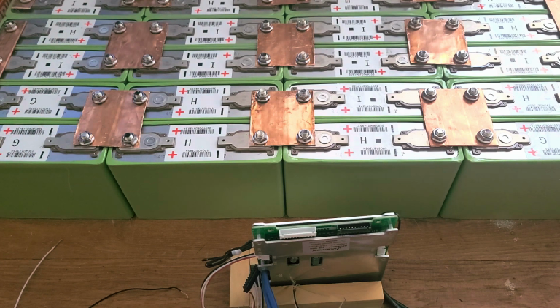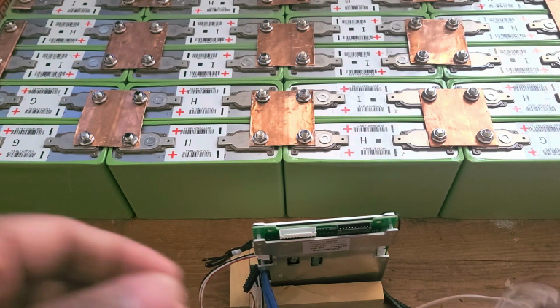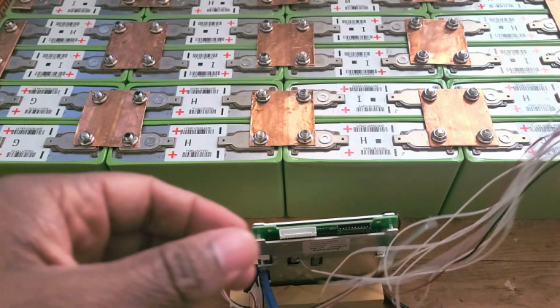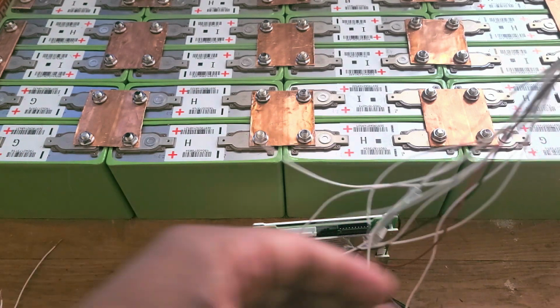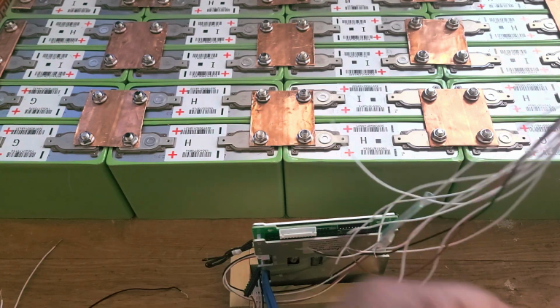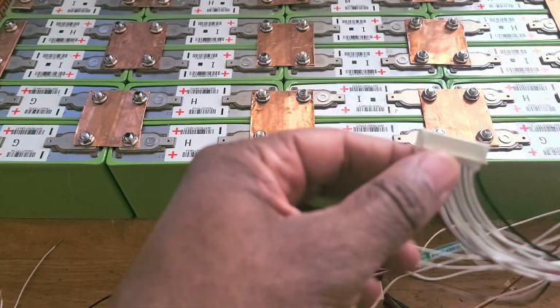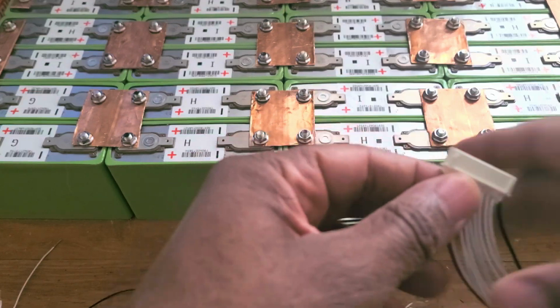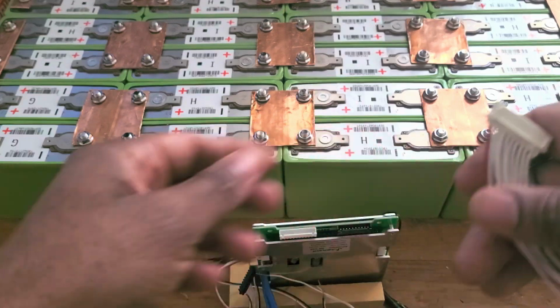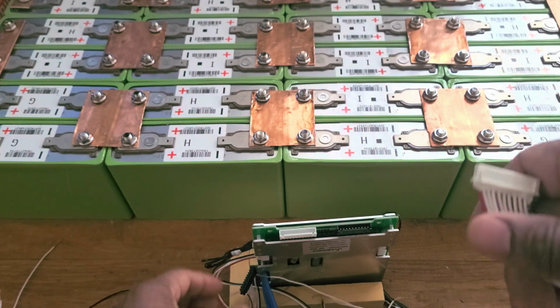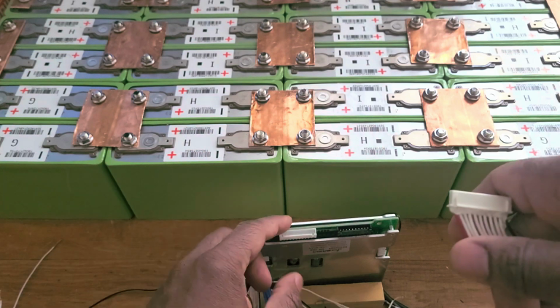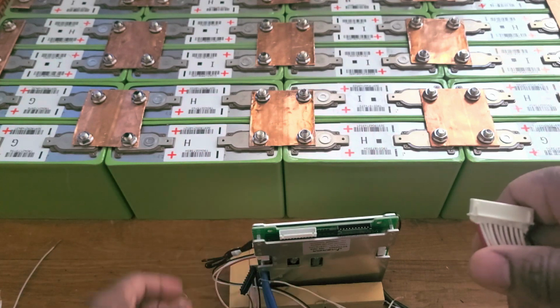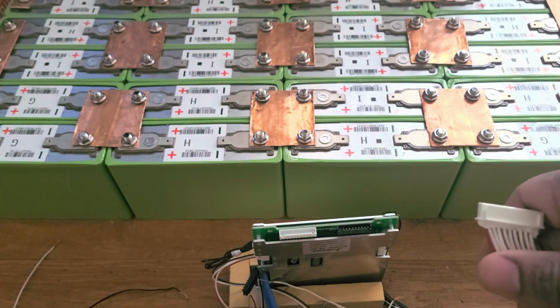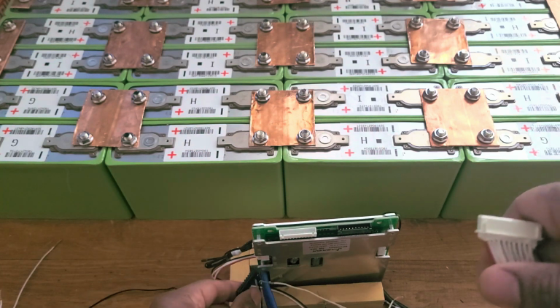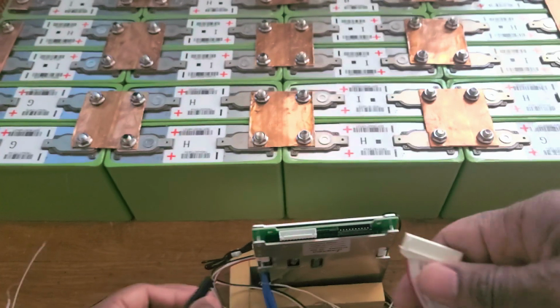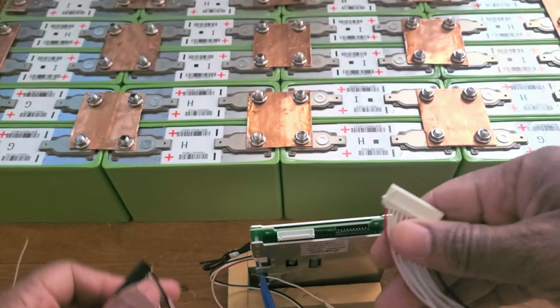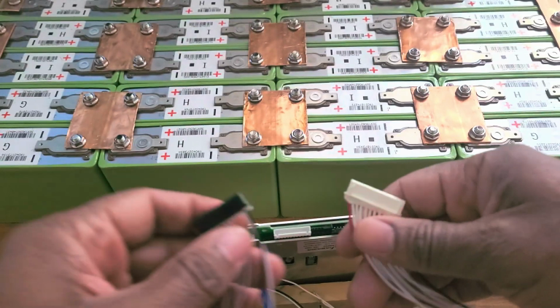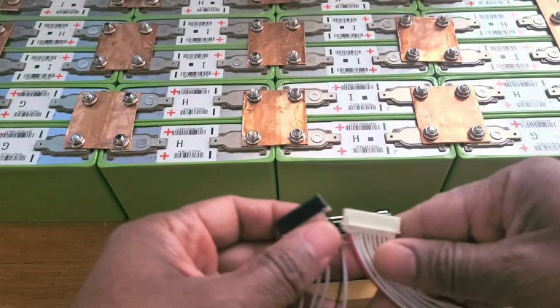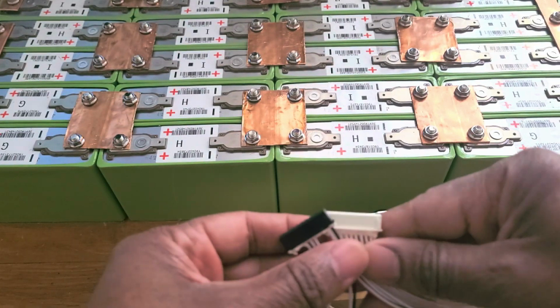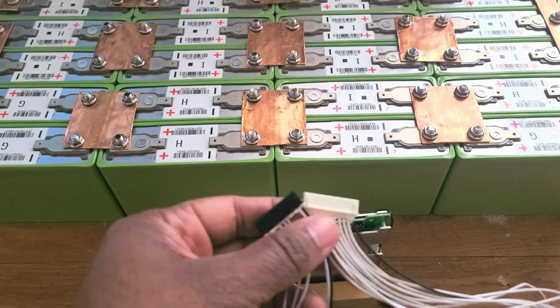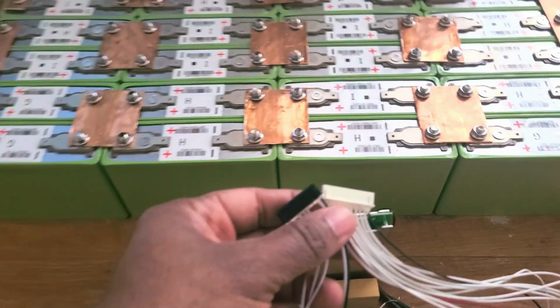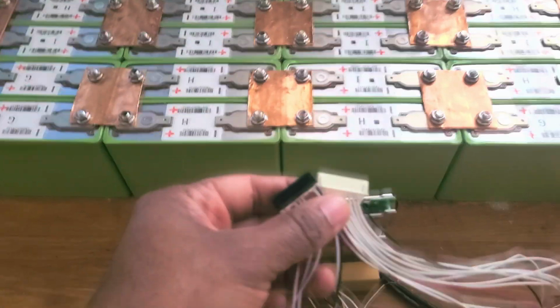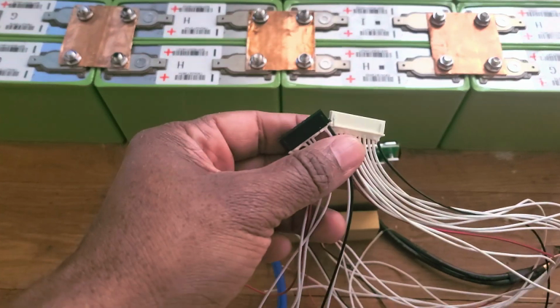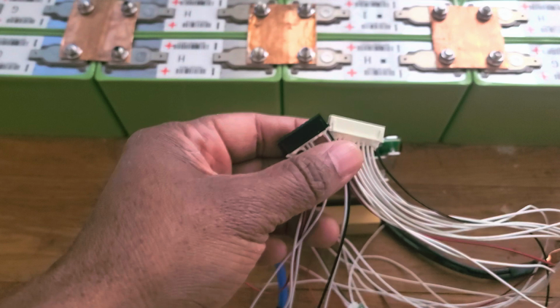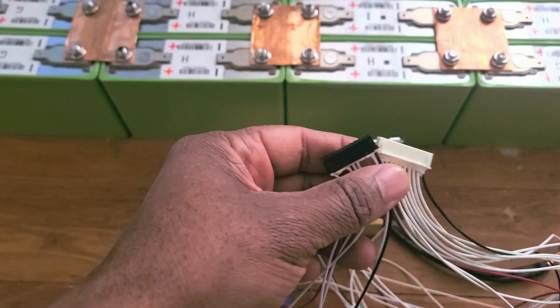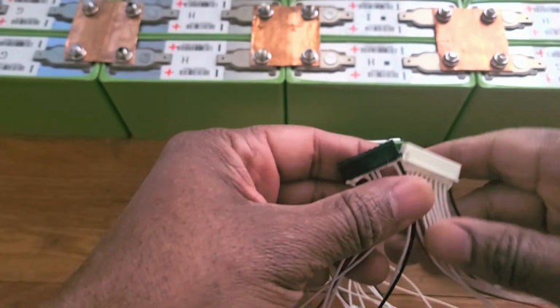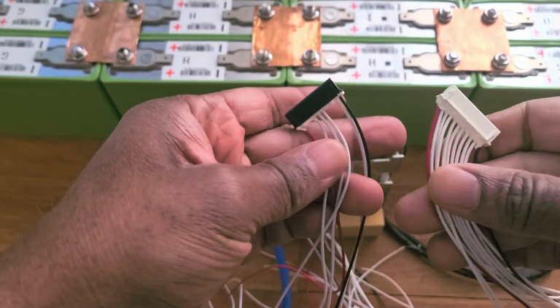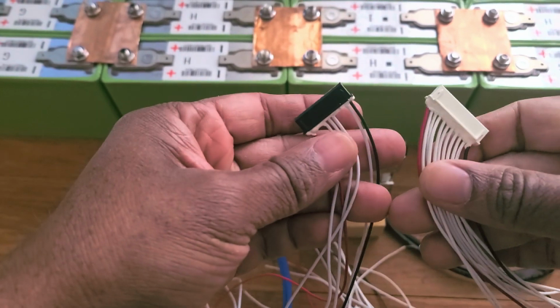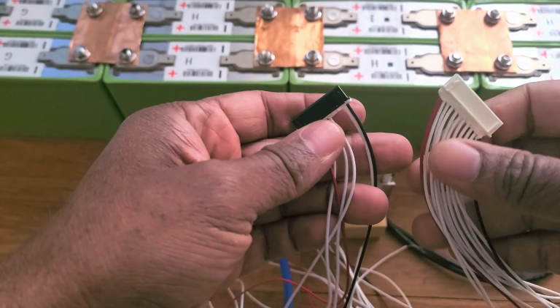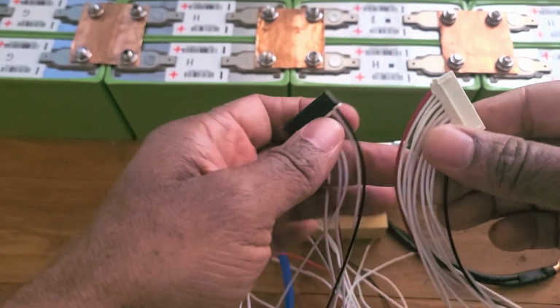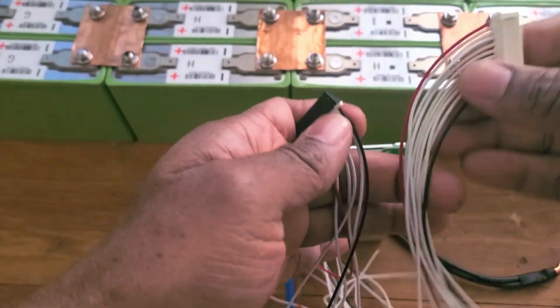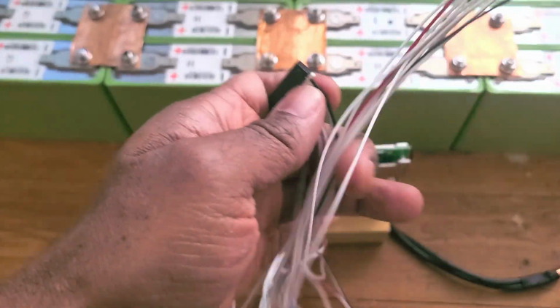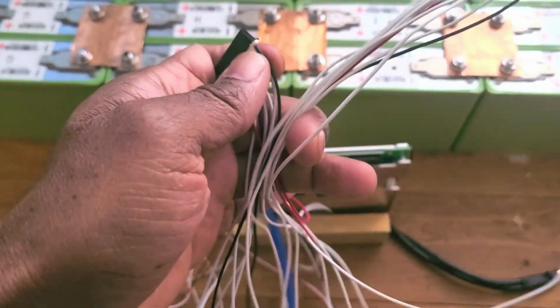Now let me start with this thing here. You got two wires. This thing is 16S — let me bring it down. So those are the wires.